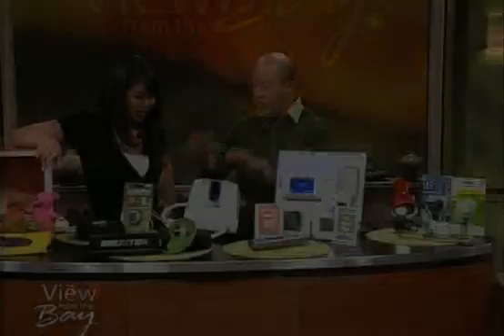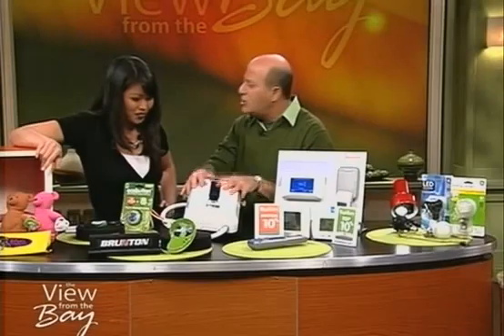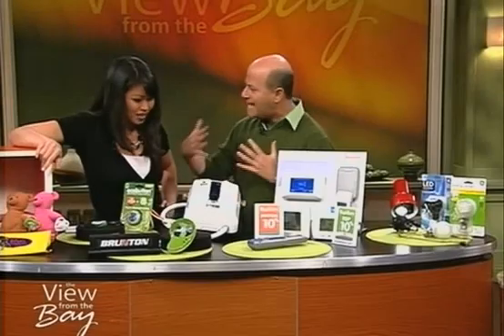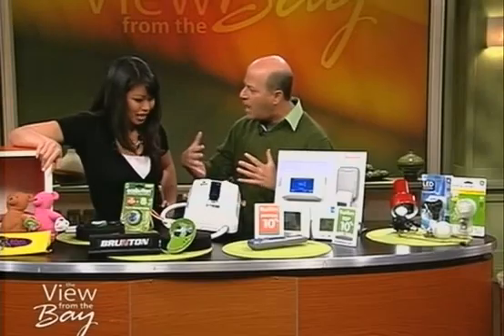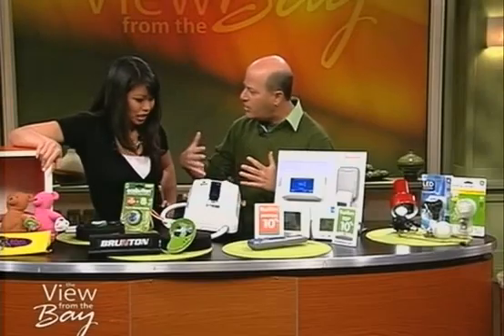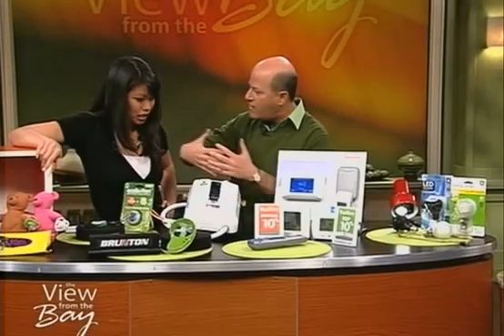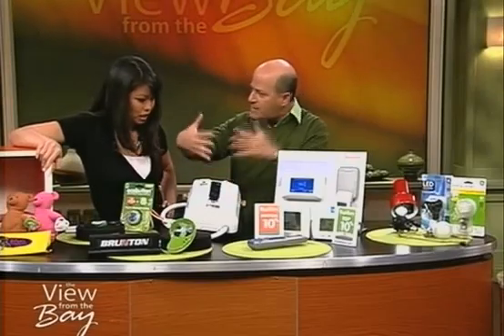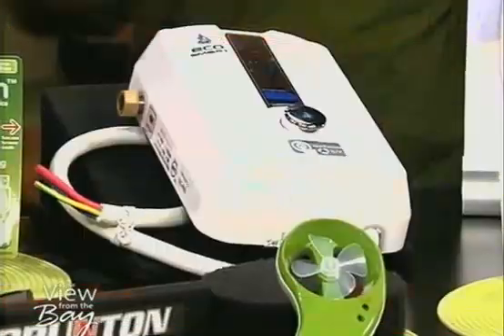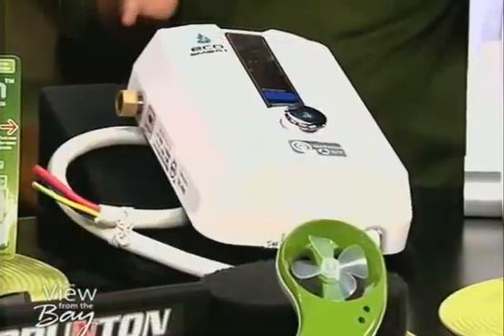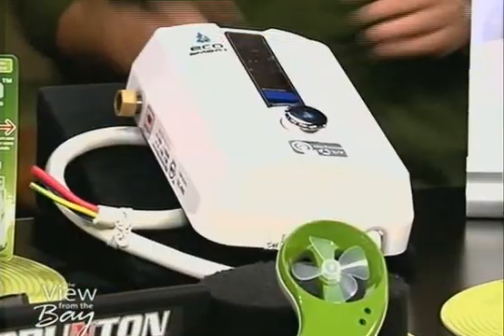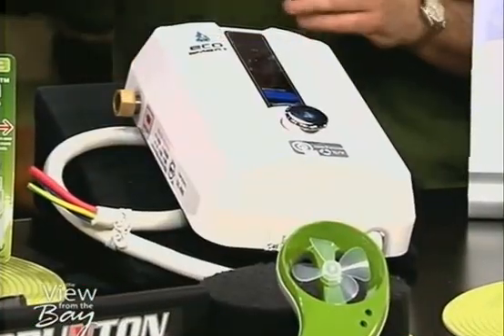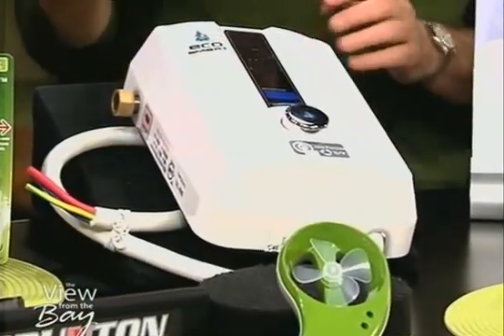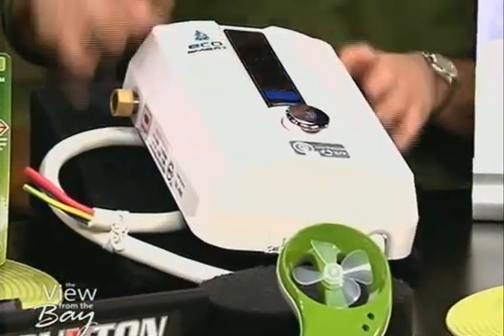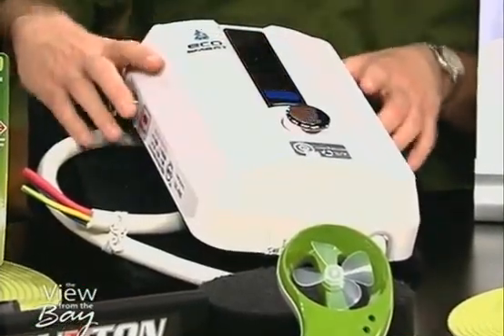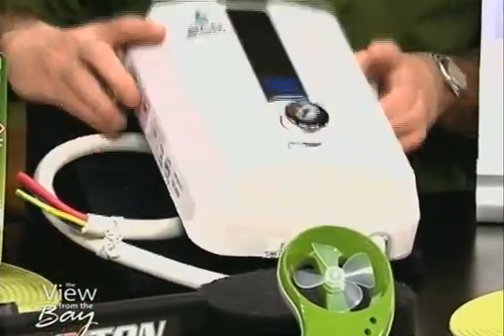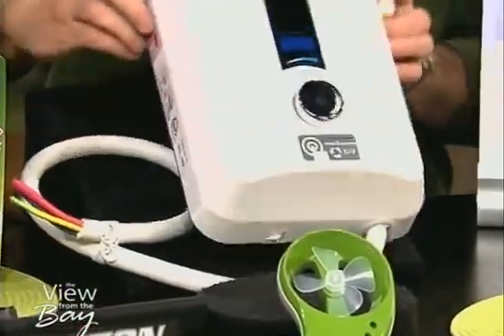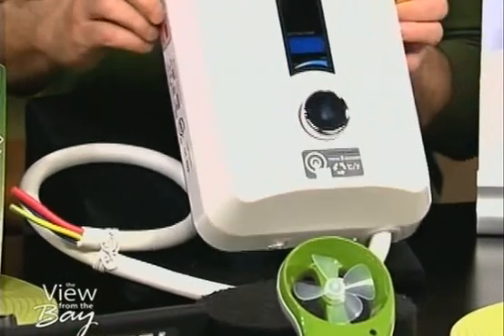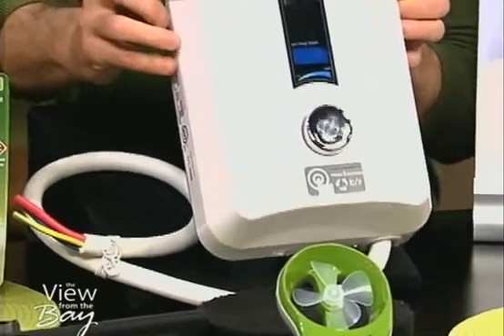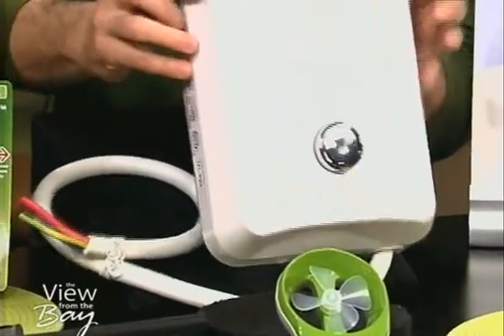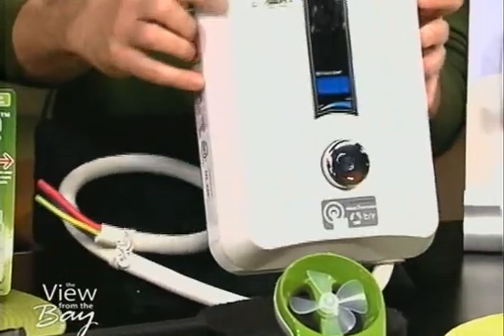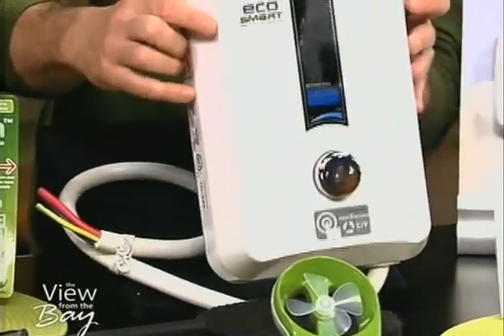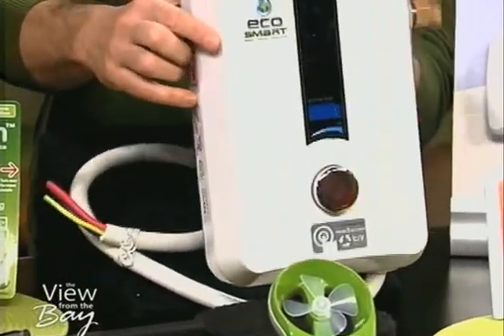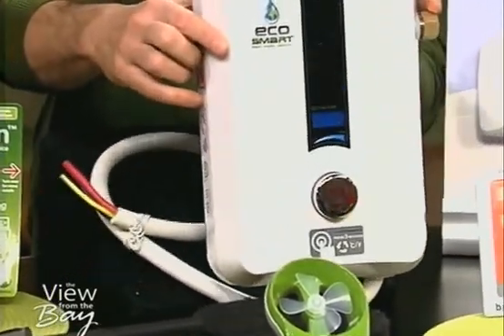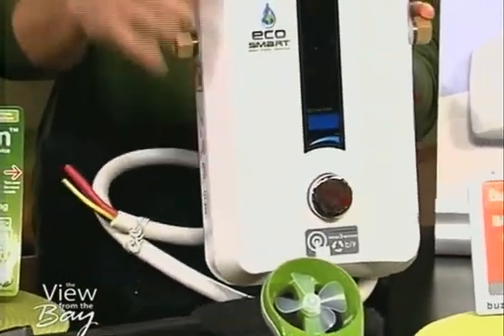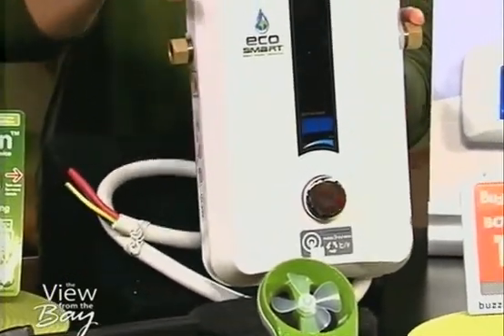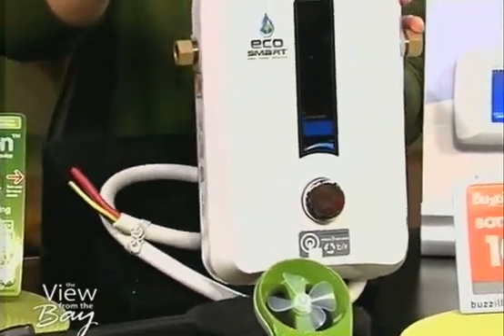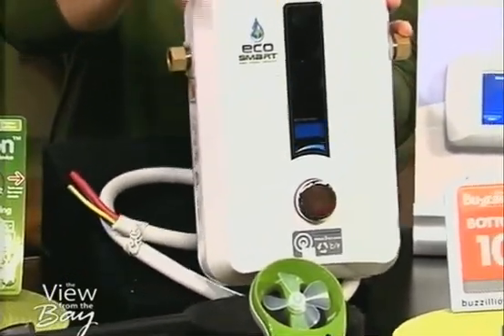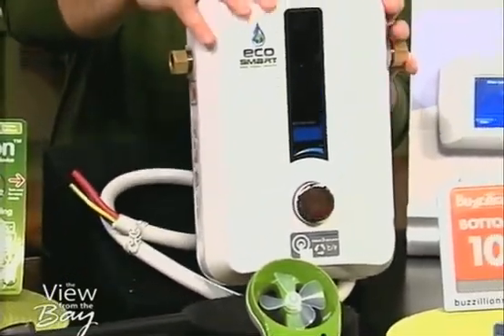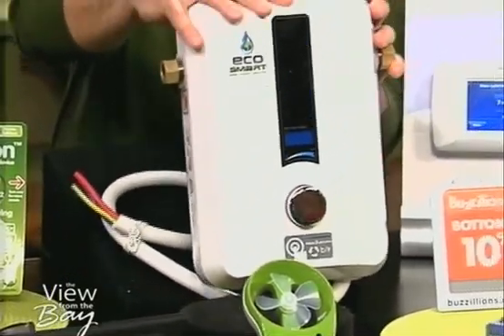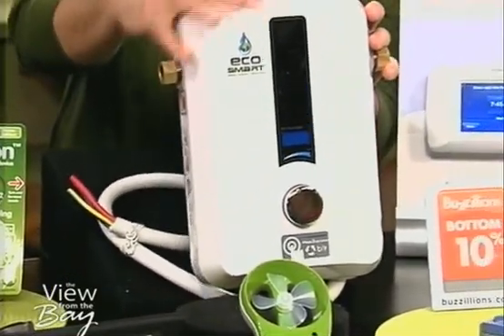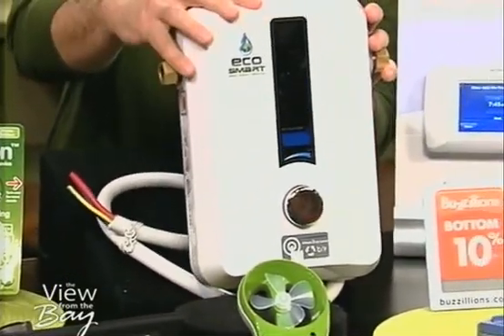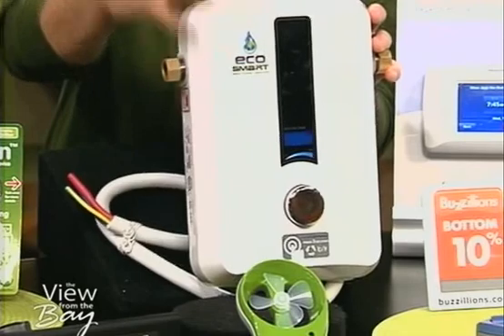You know that big tank — the hot water heater you have in your house? You can throw that out and replace it with one of these. This is from a company called EcoSmart. It's tiny. And this is a tankless hot water heater.